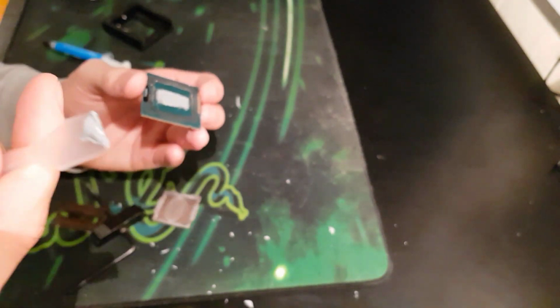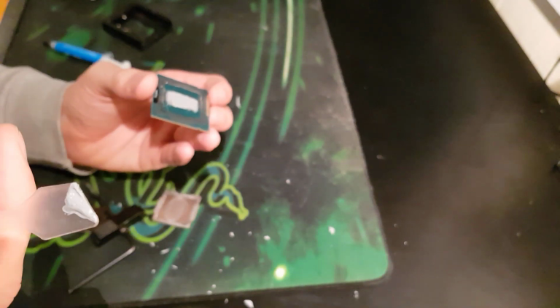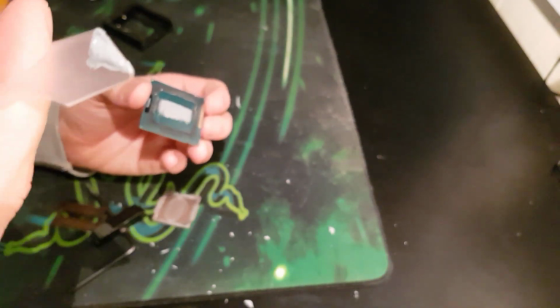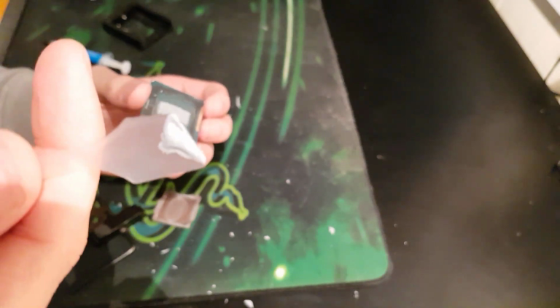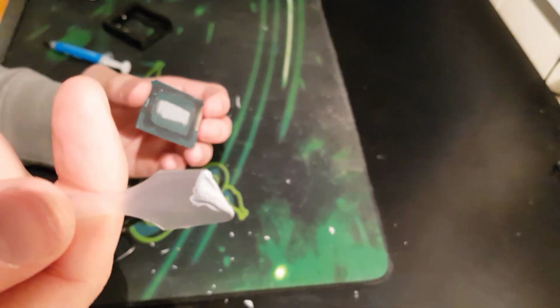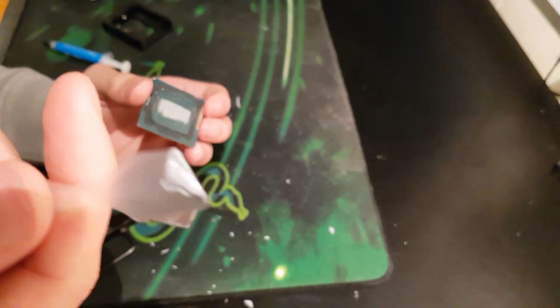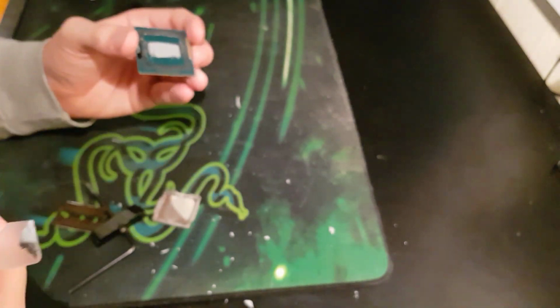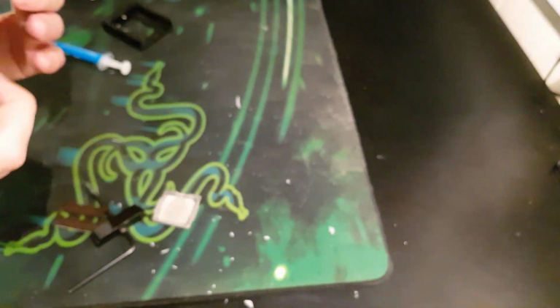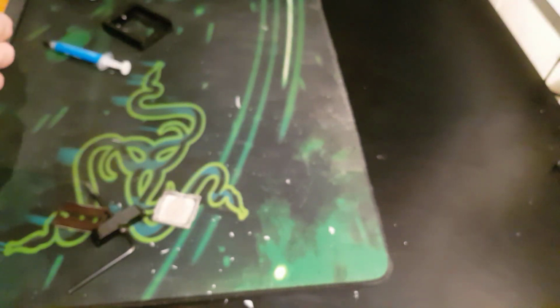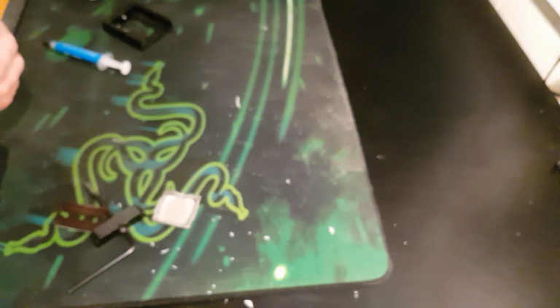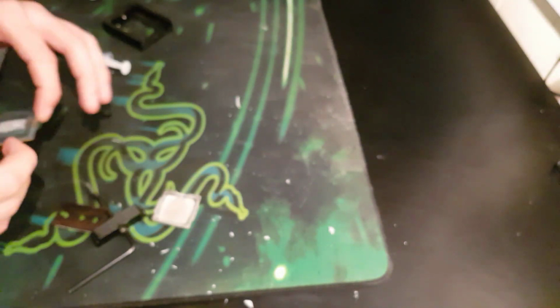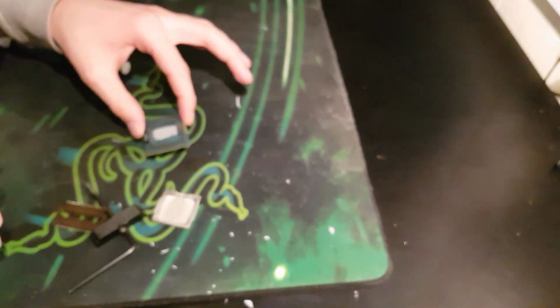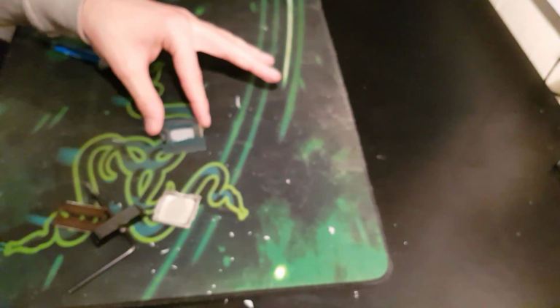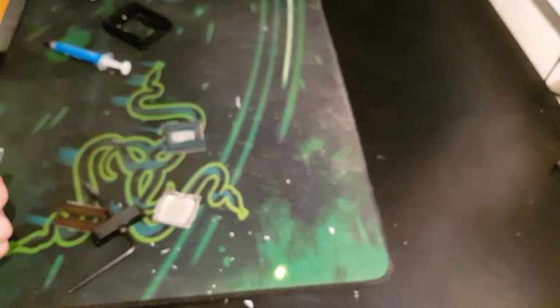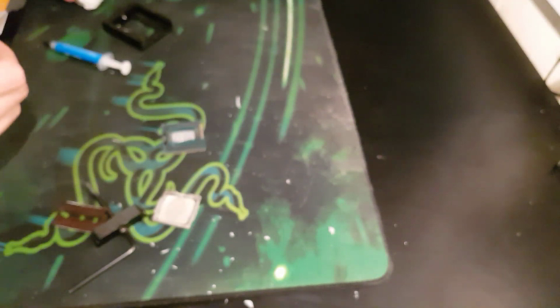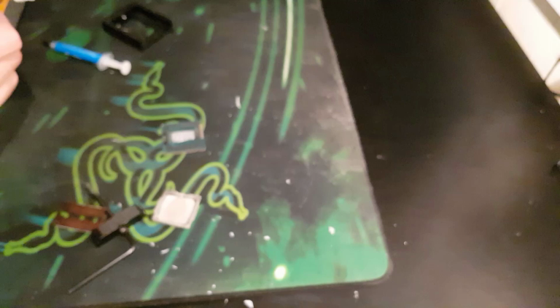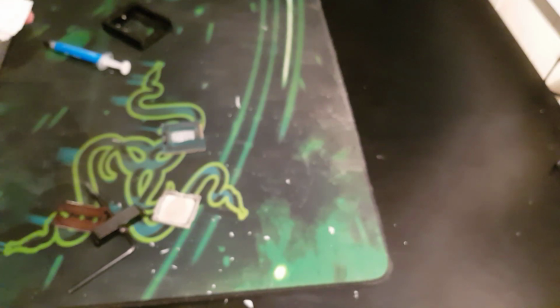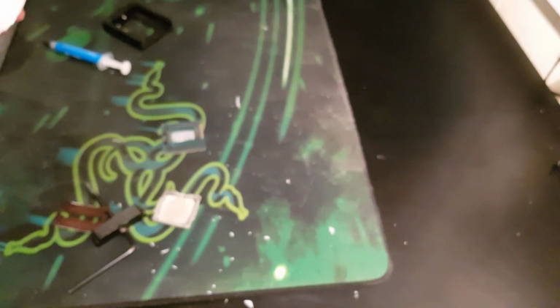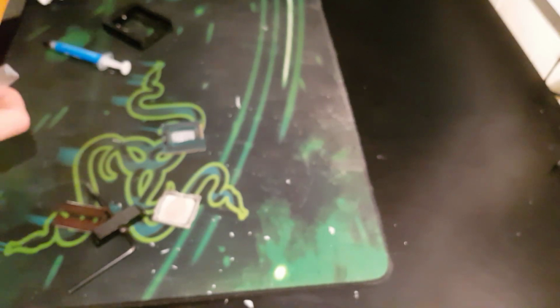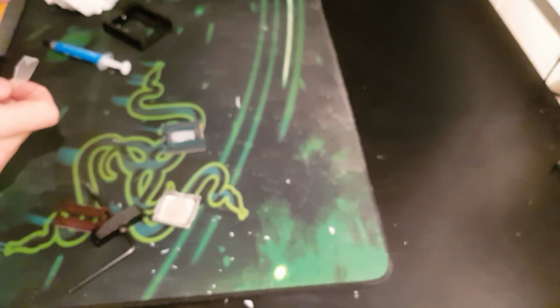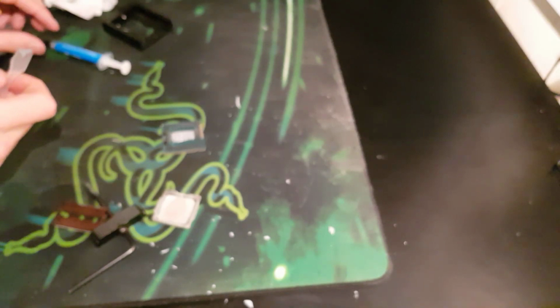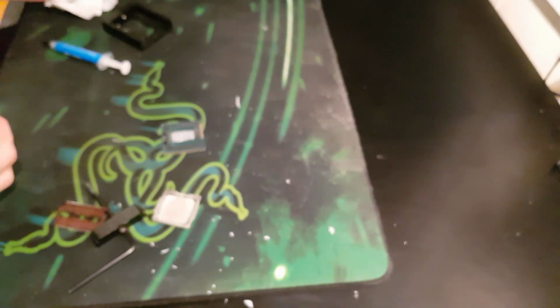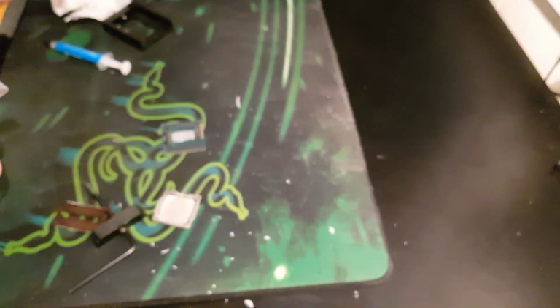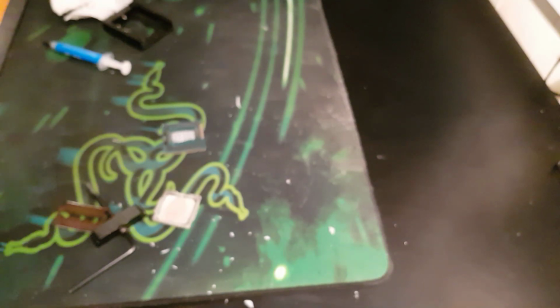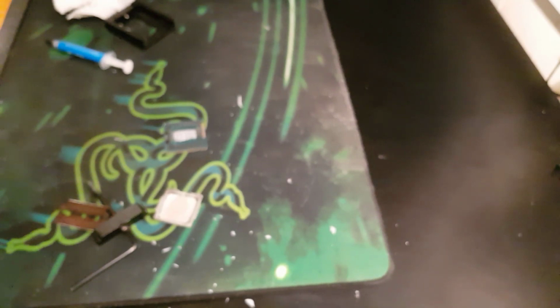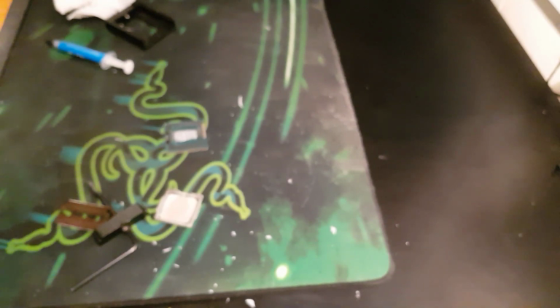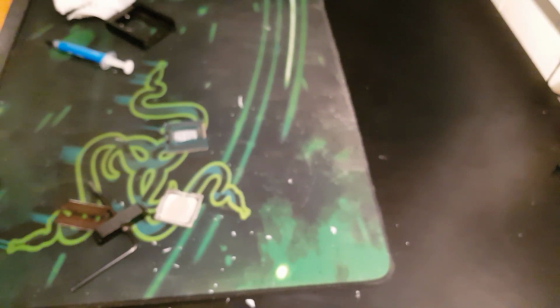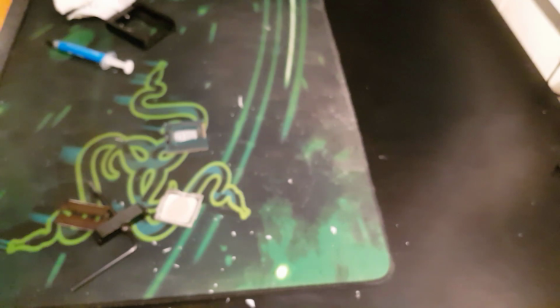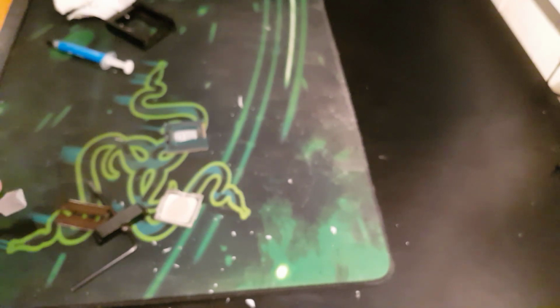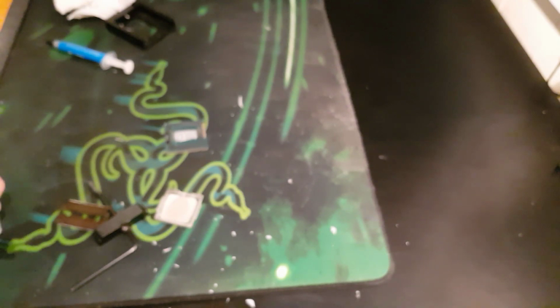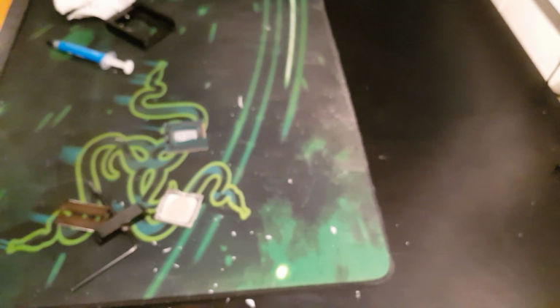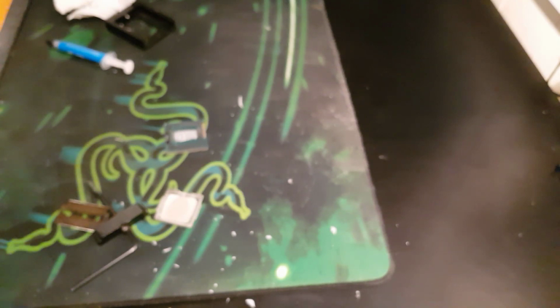I got some excess thermal paste so it's a bit of a waste. Anyway, what I'll generally do is I'll chuck it into the socket. So I'll be back in a second.